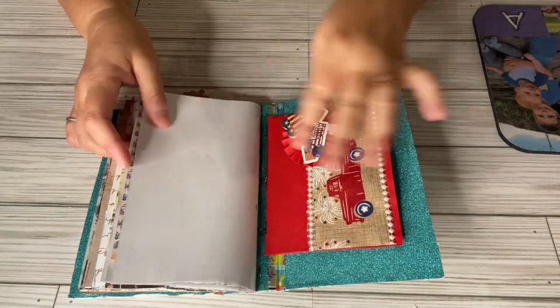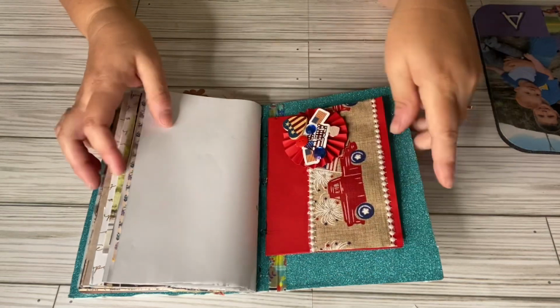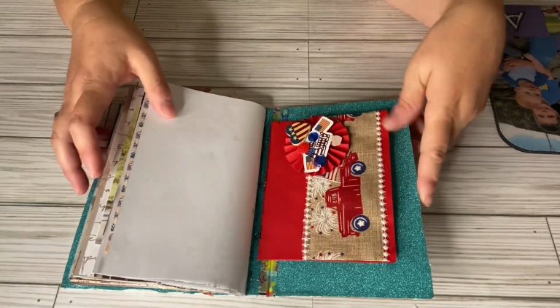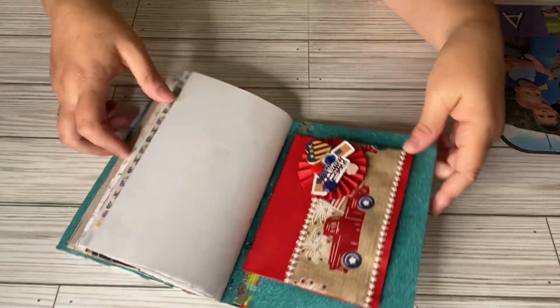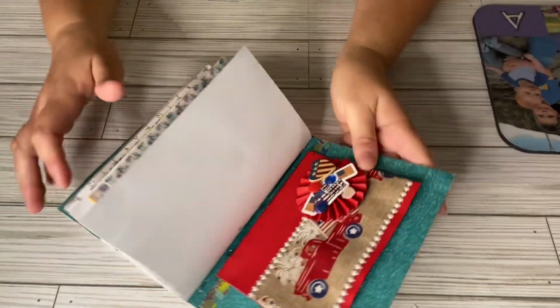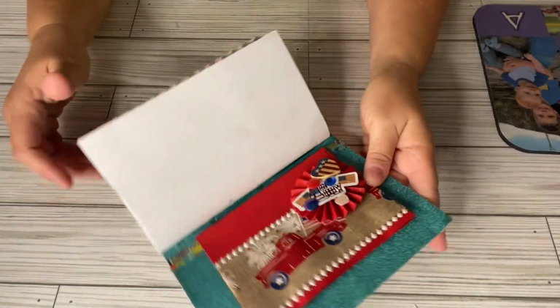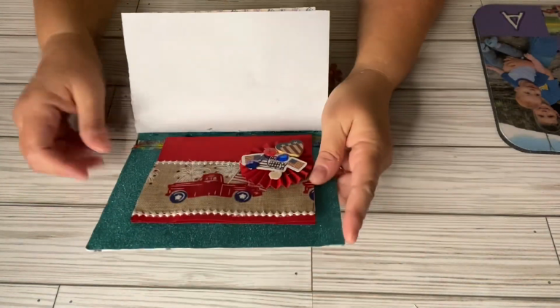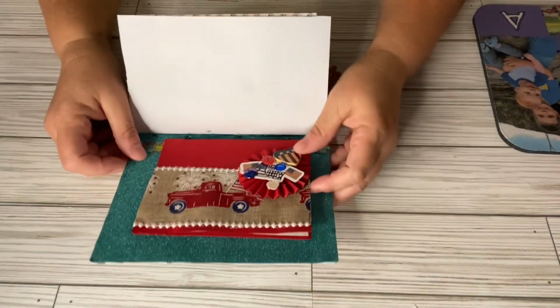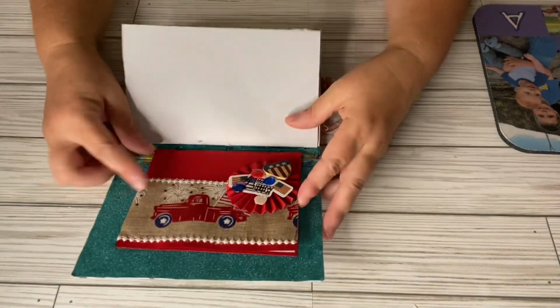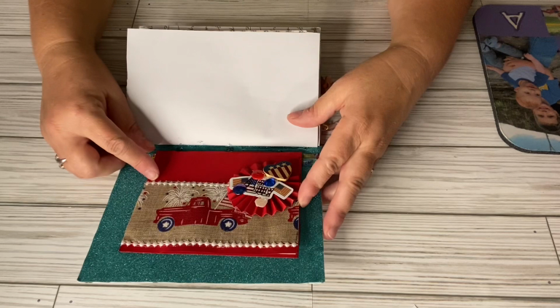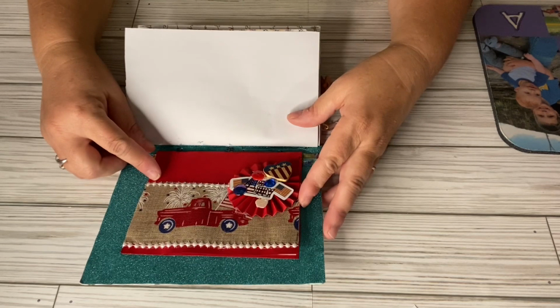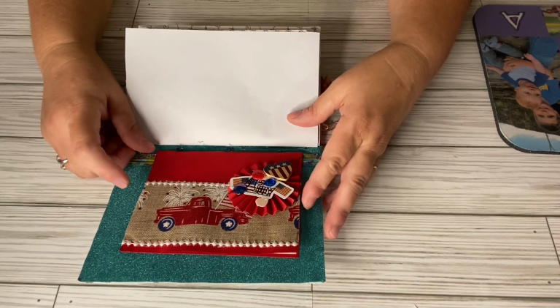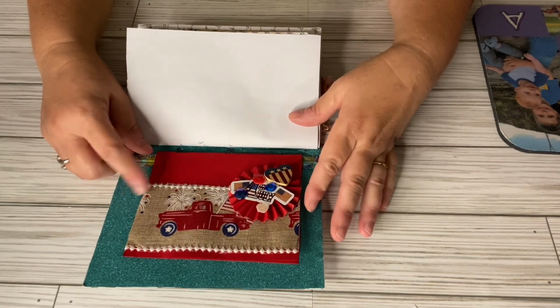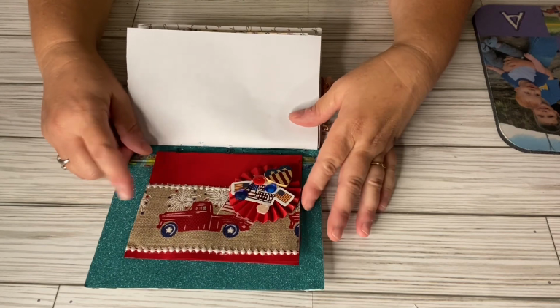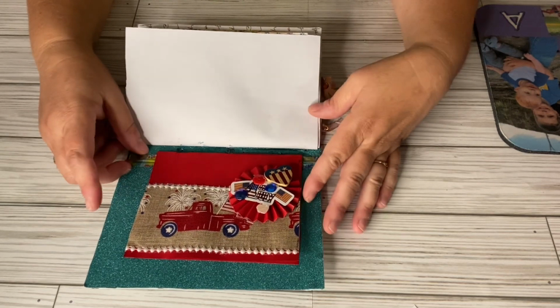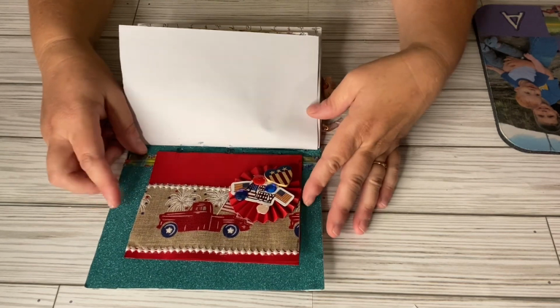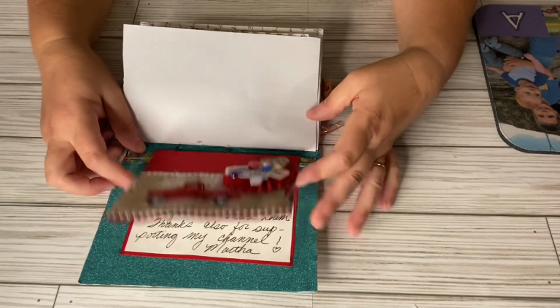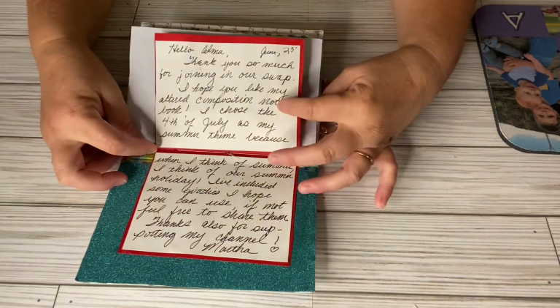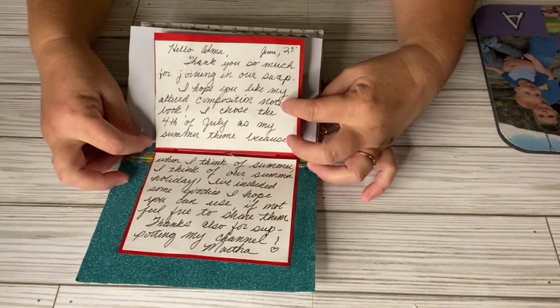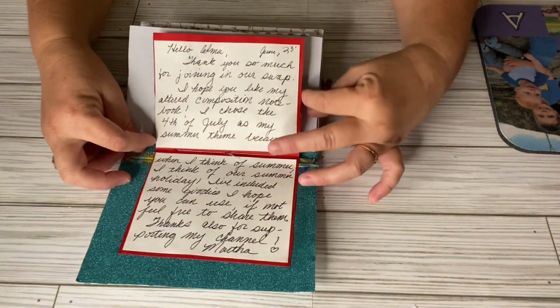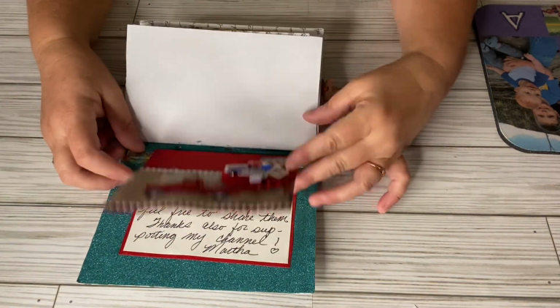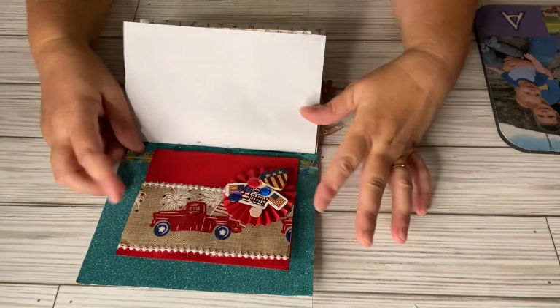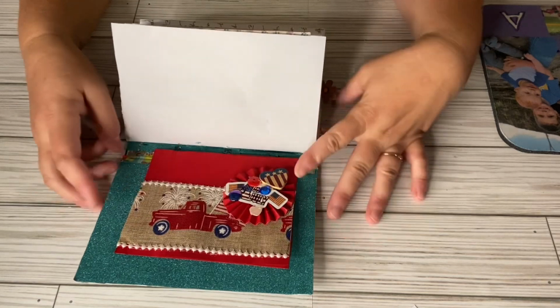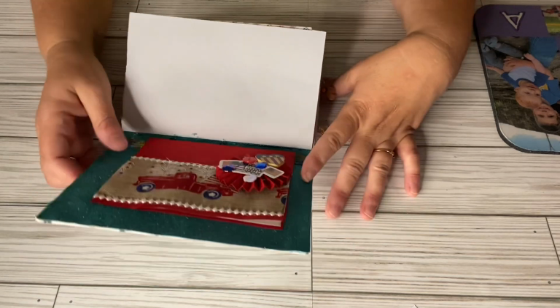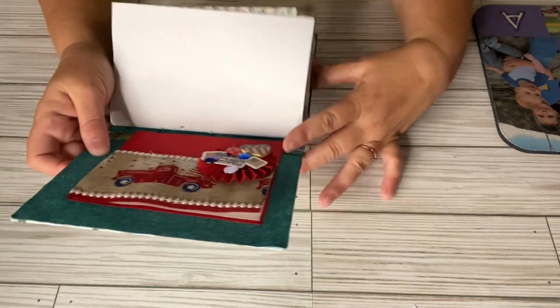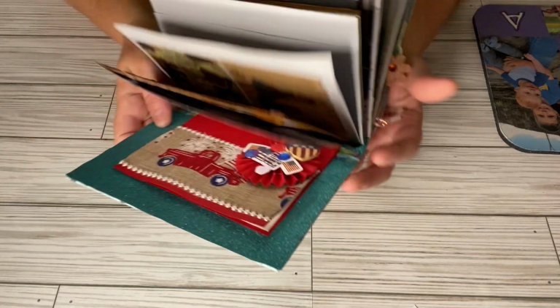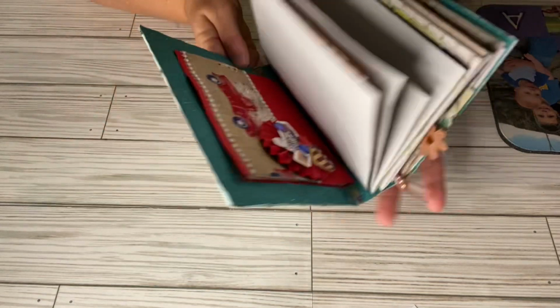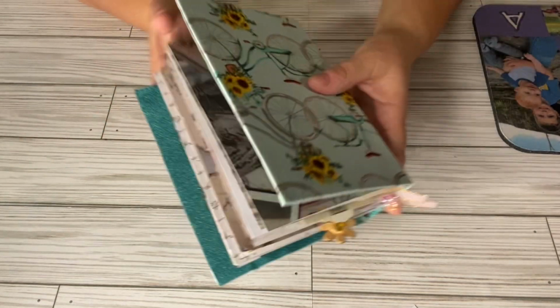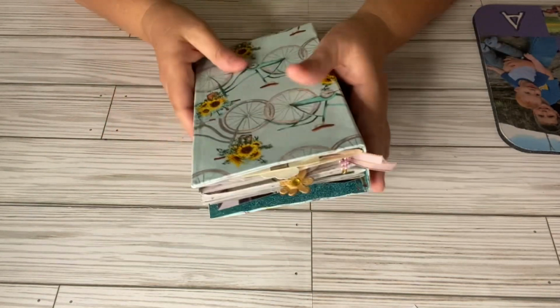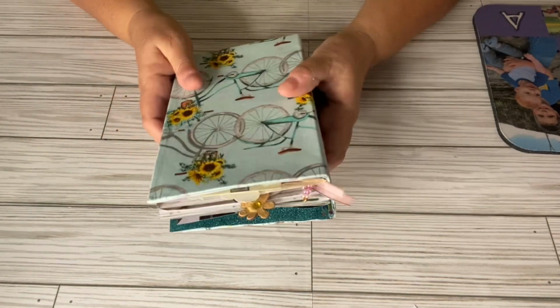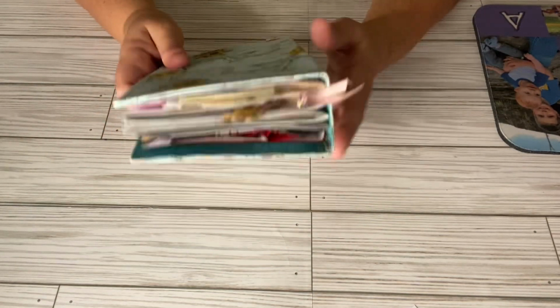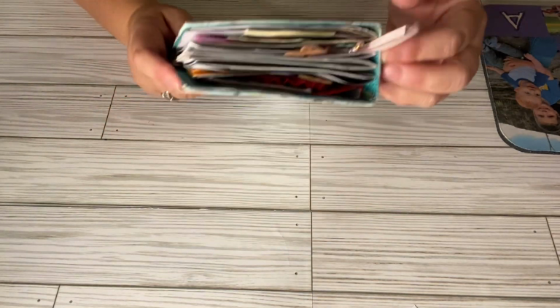This was from the Schools Out for Summer swap. Martha Makes Art had made and sent me in her altered composition notebook.